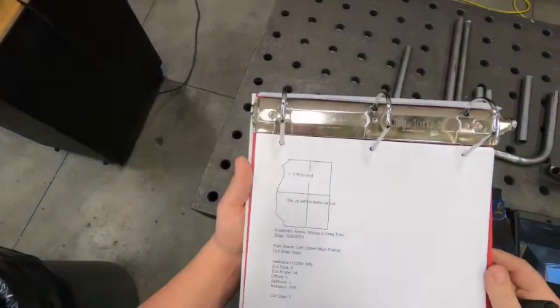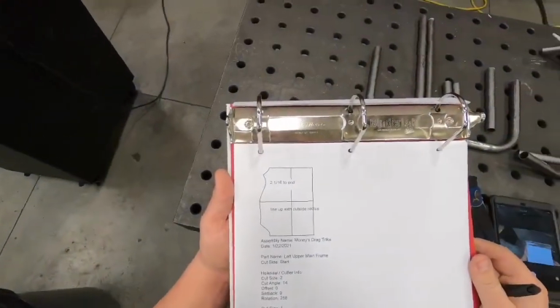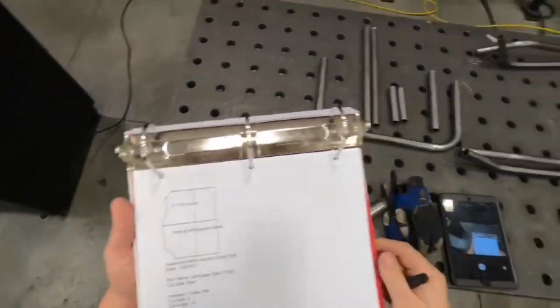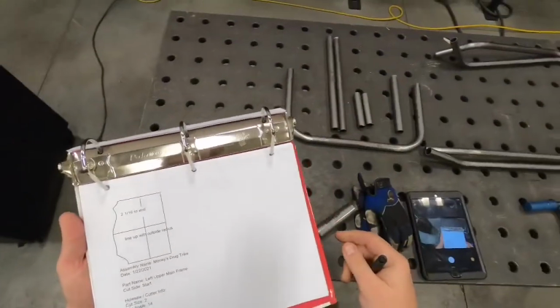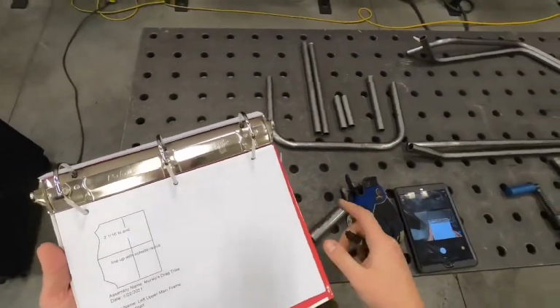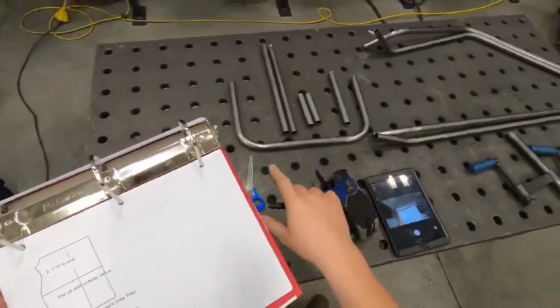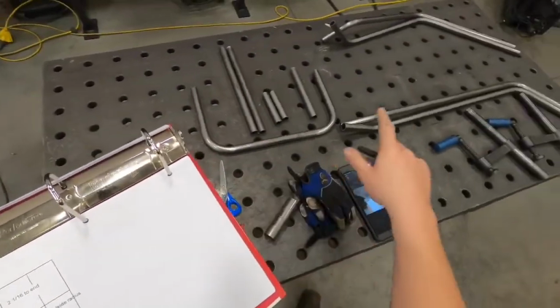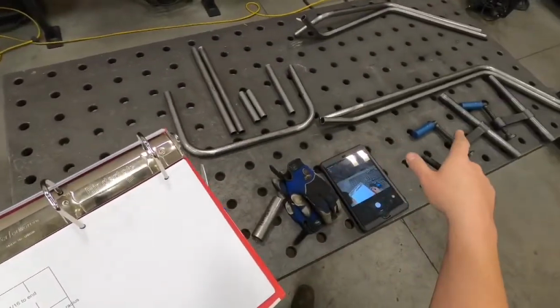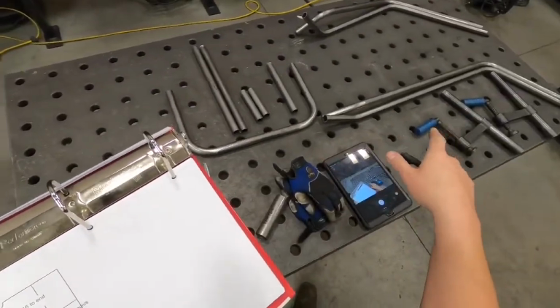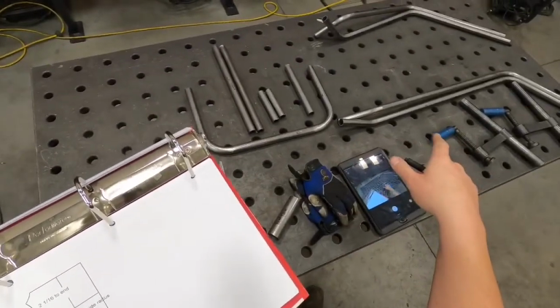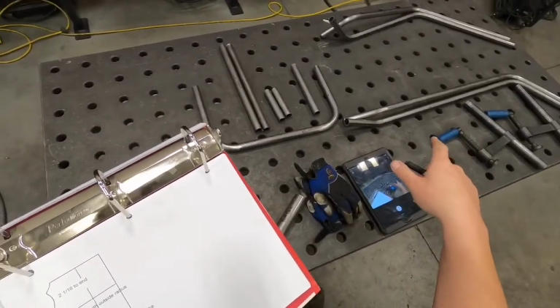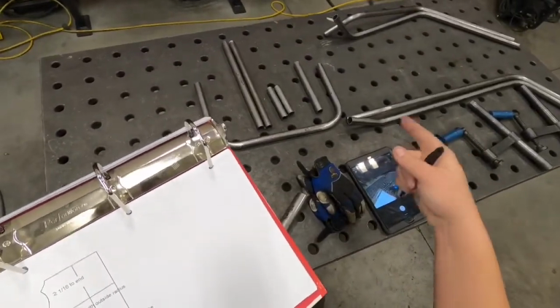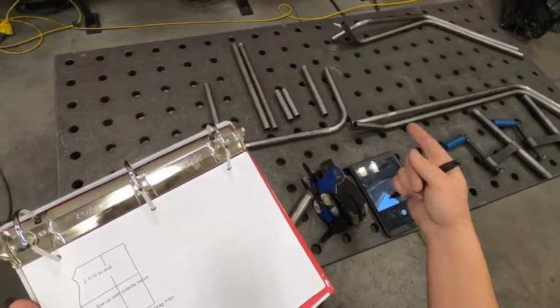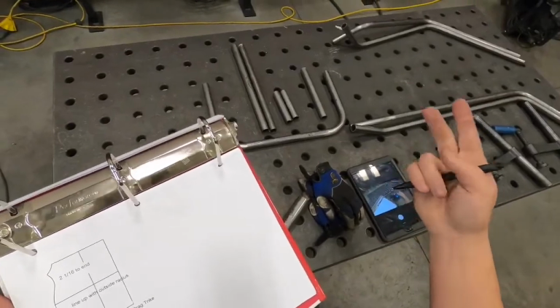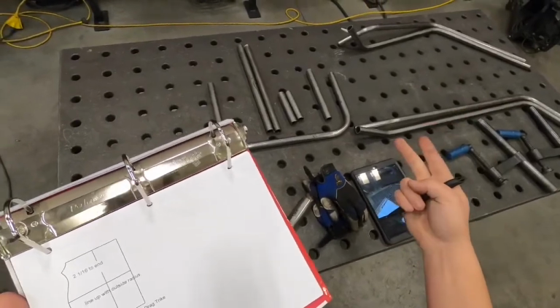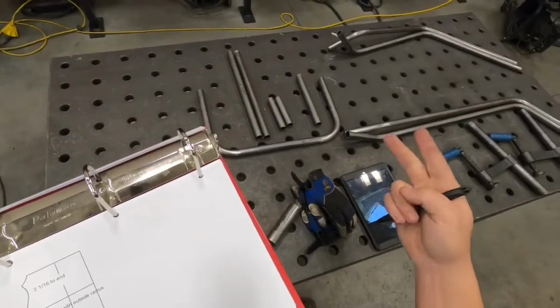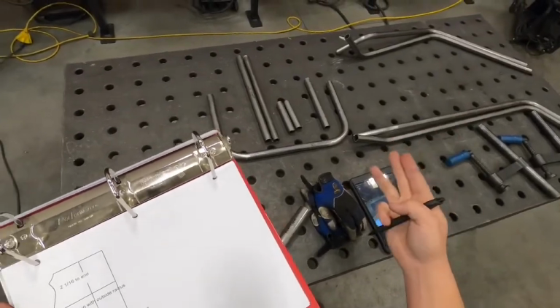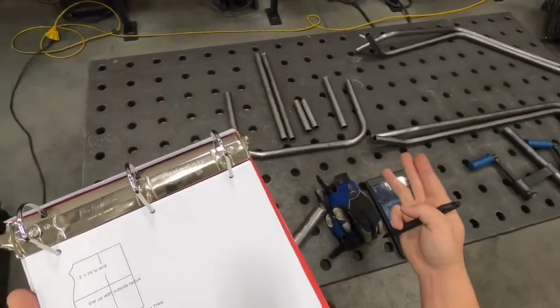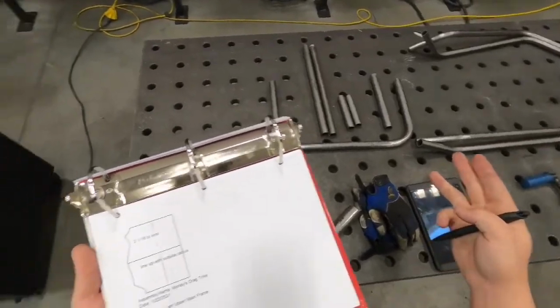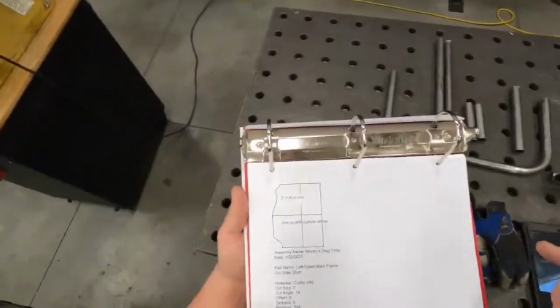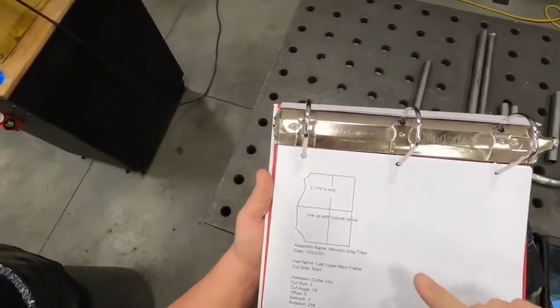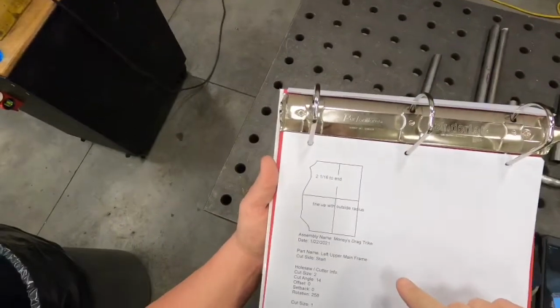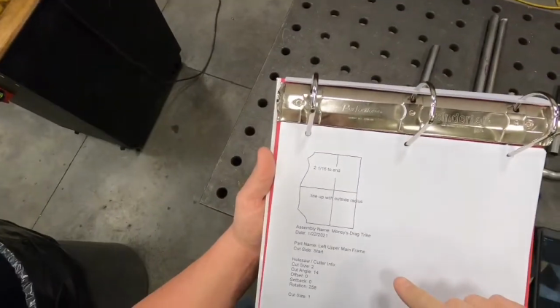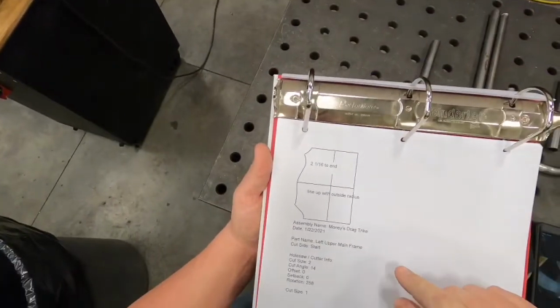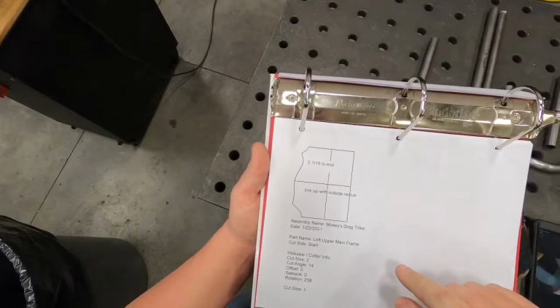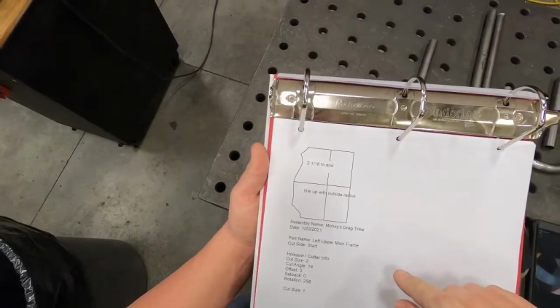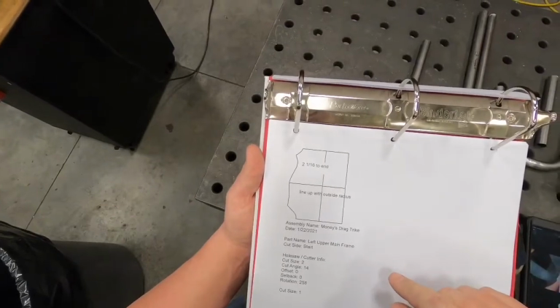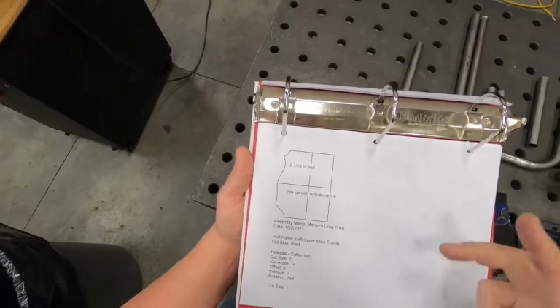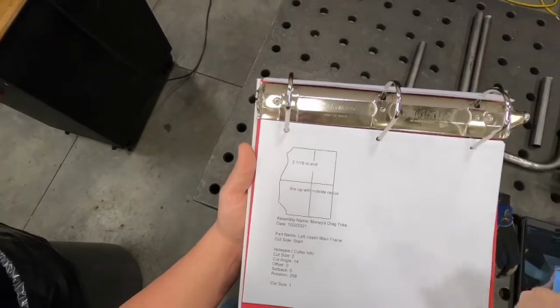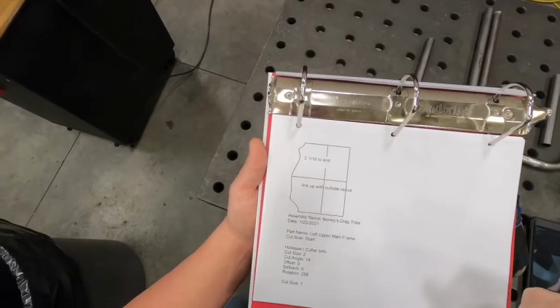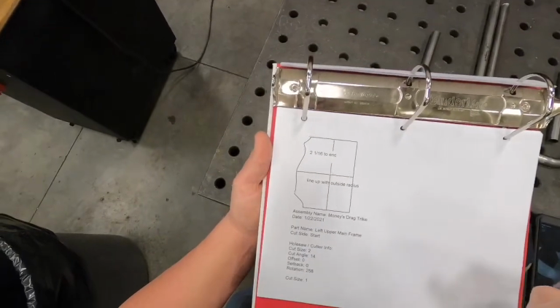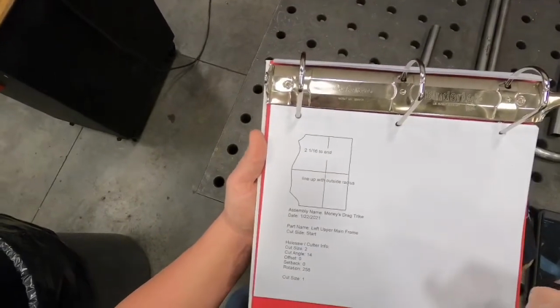All right, so we've got all of our tube pieces cut, bent, labeled, and now we're ready to start our tube notching — our coping, as some will call it.